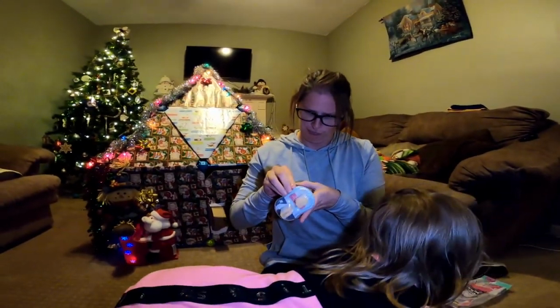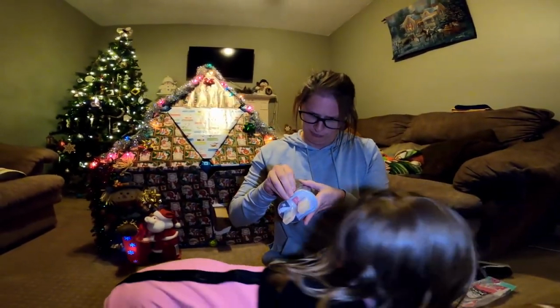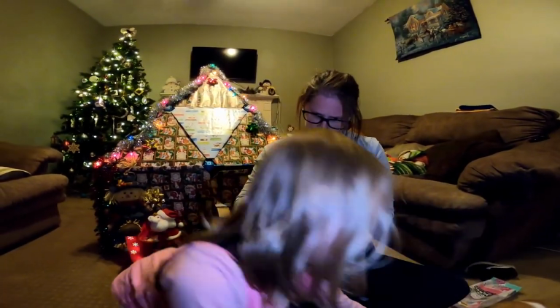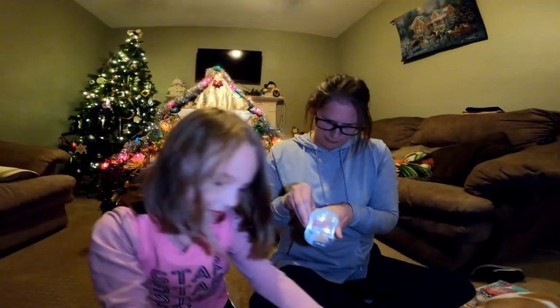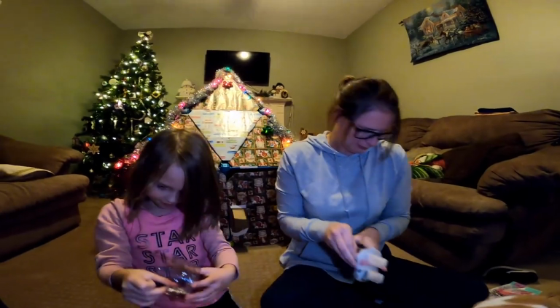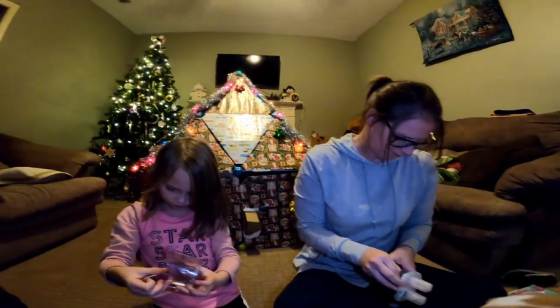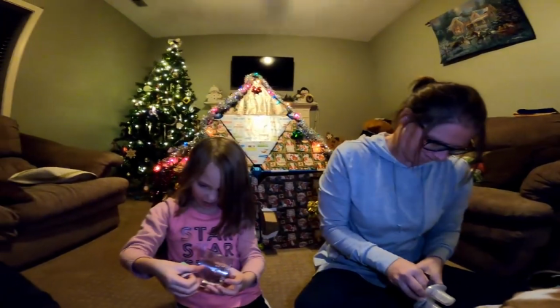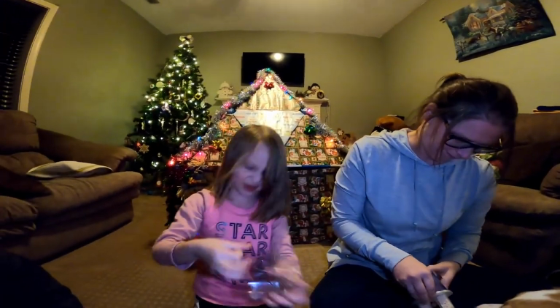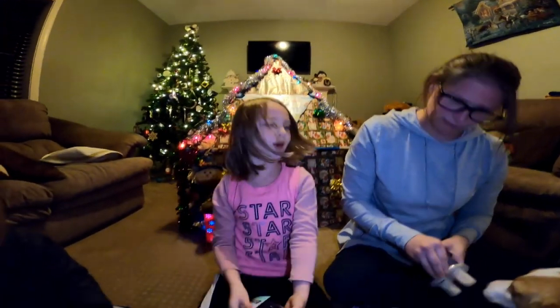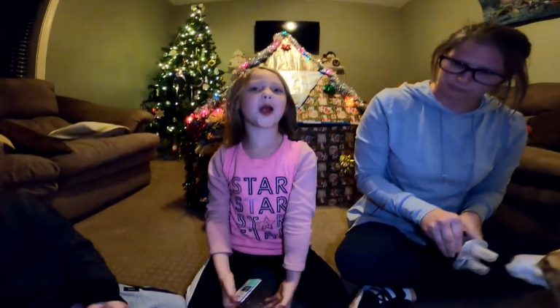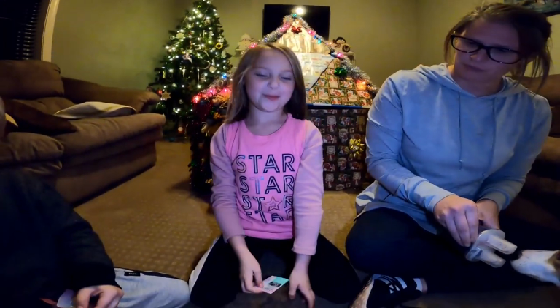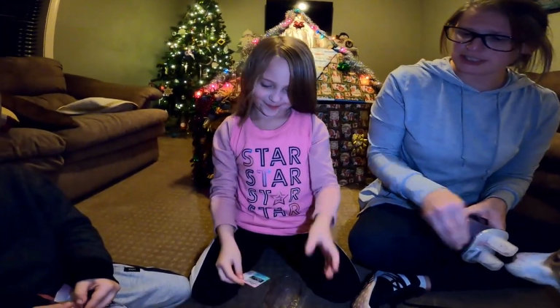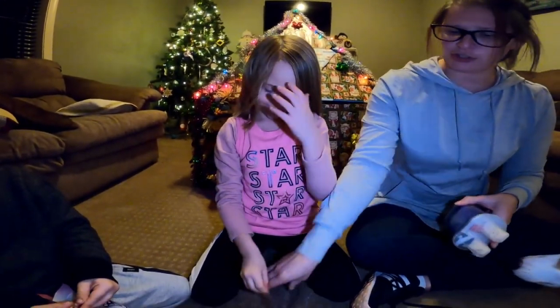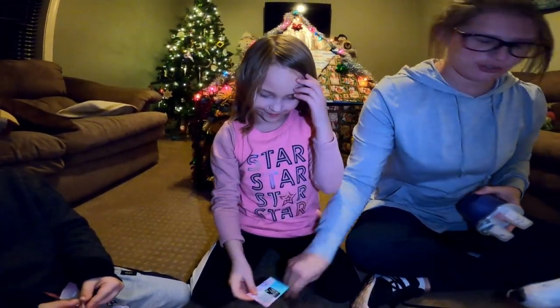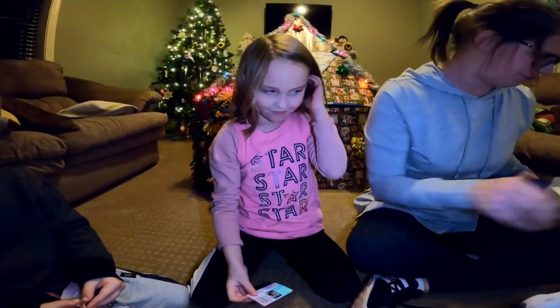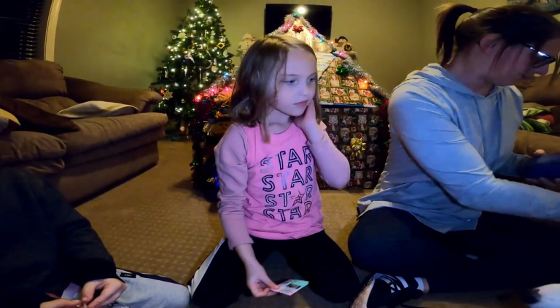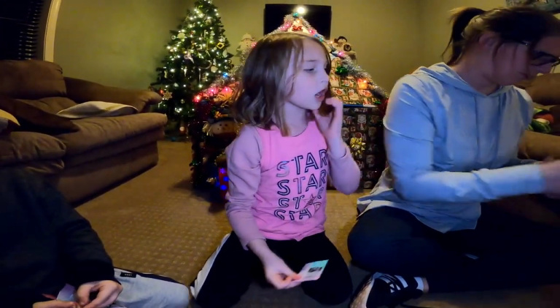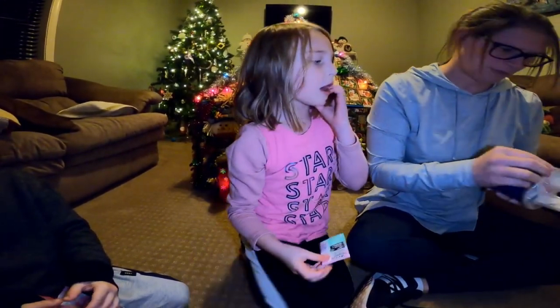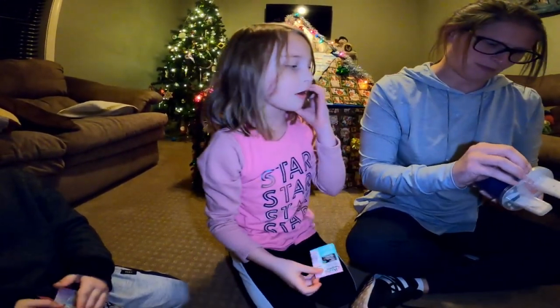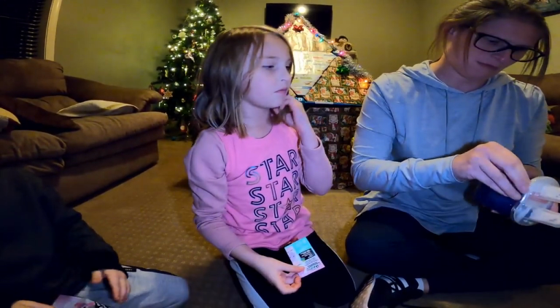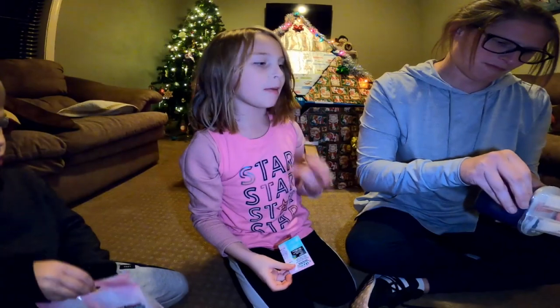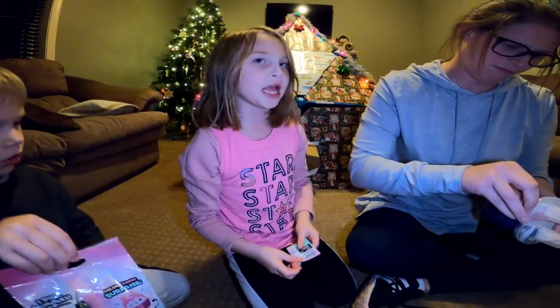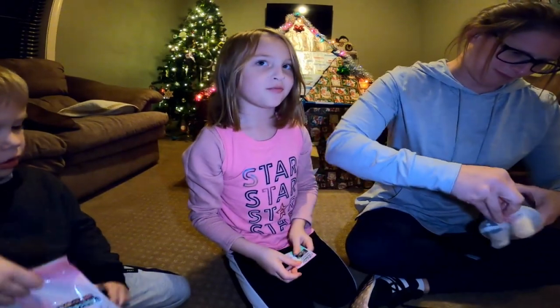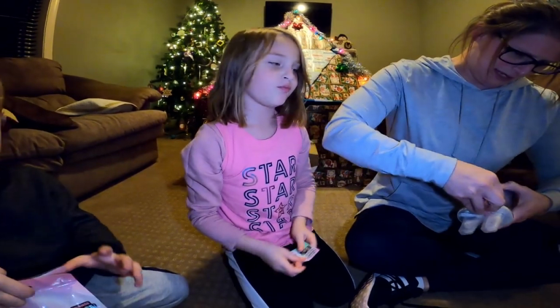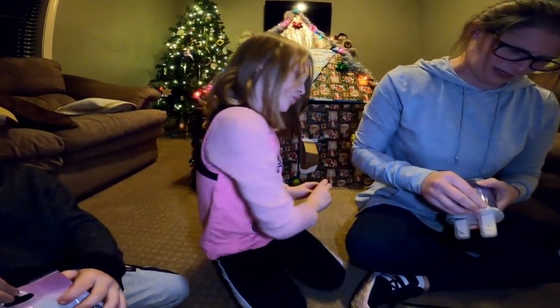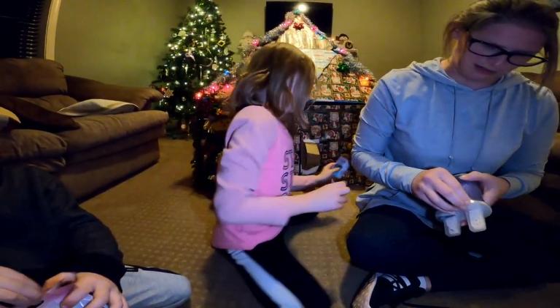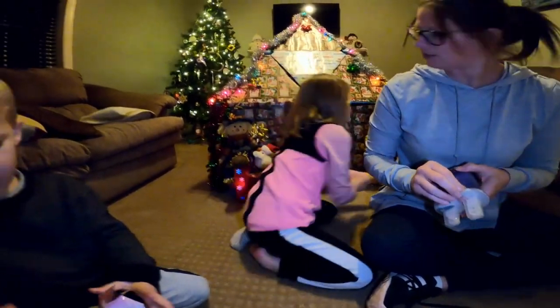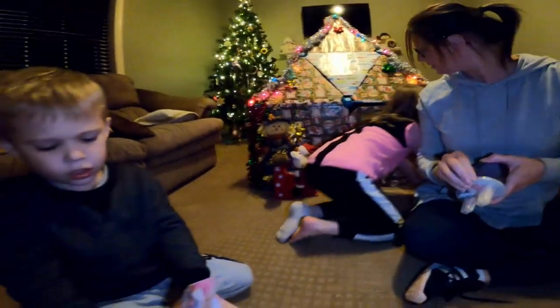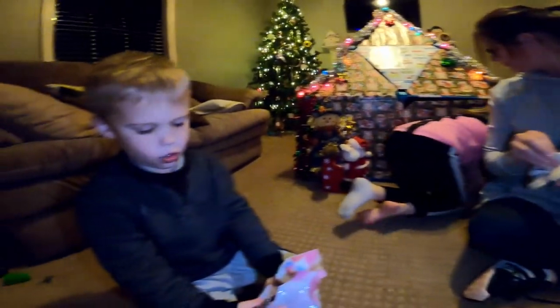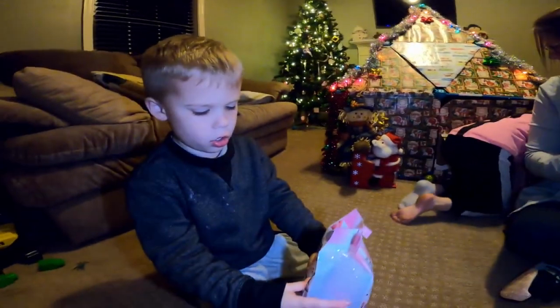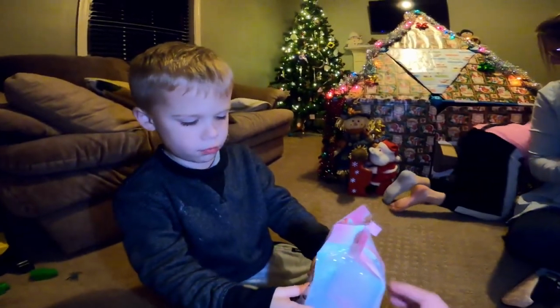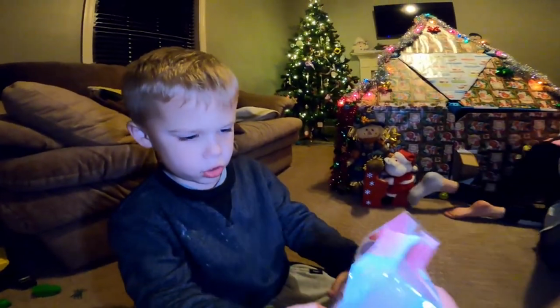I'm keeping these. I'm stealing! You're not stealing. Dad, can you help me?